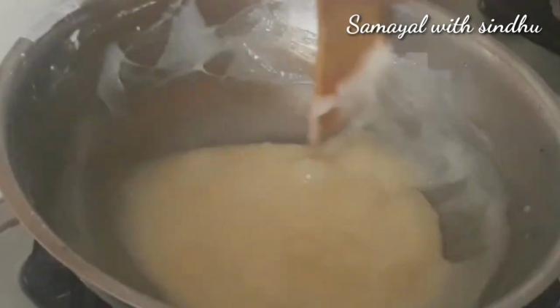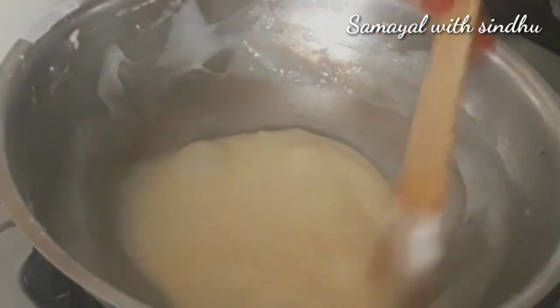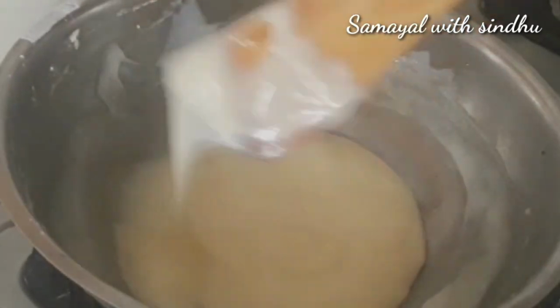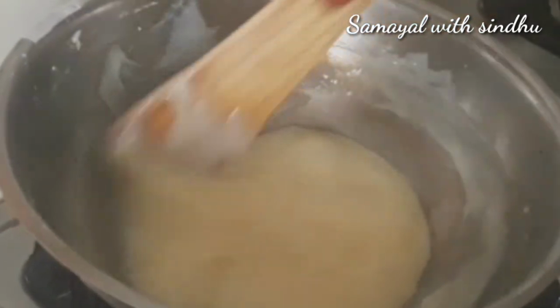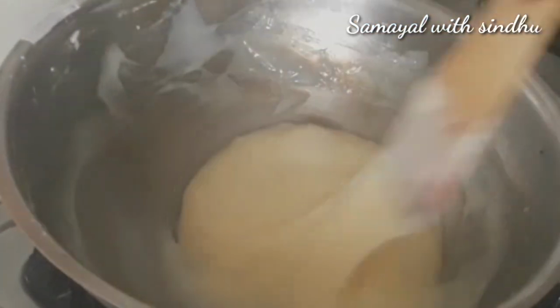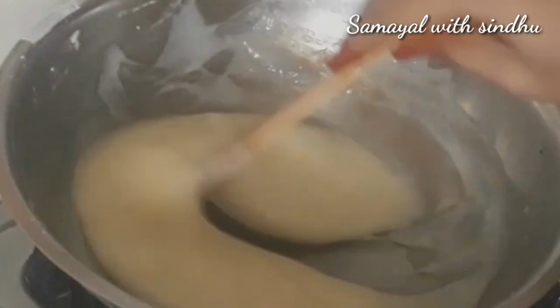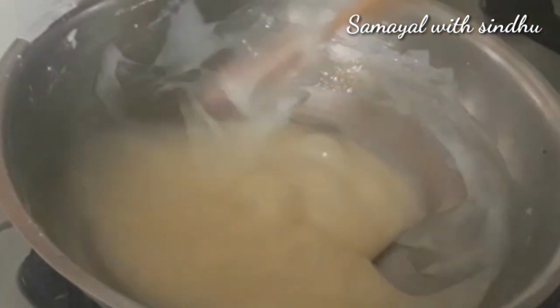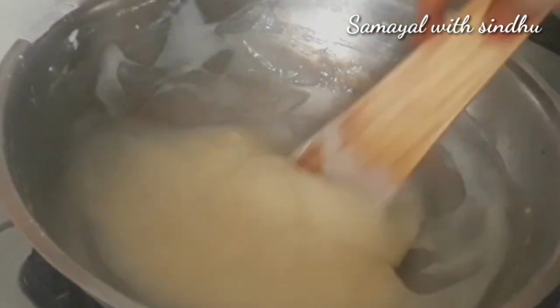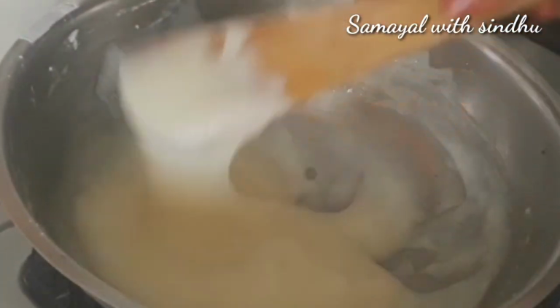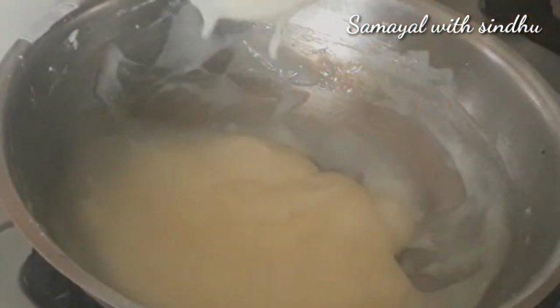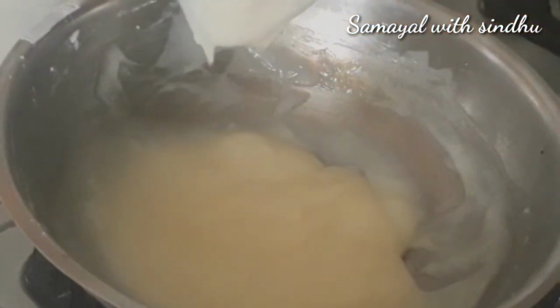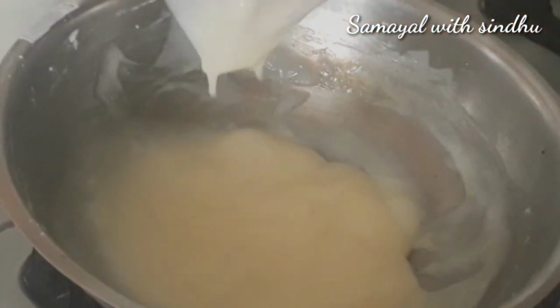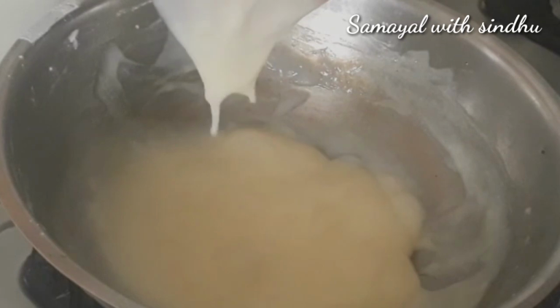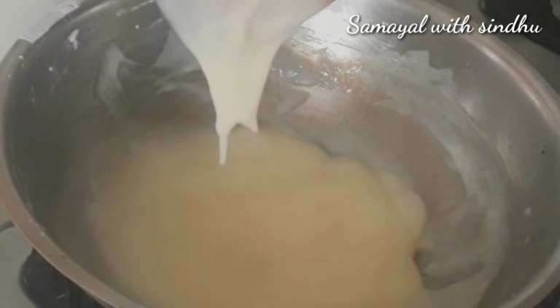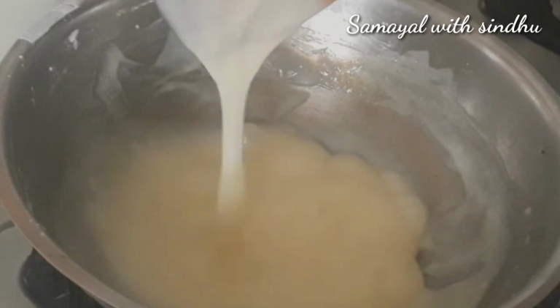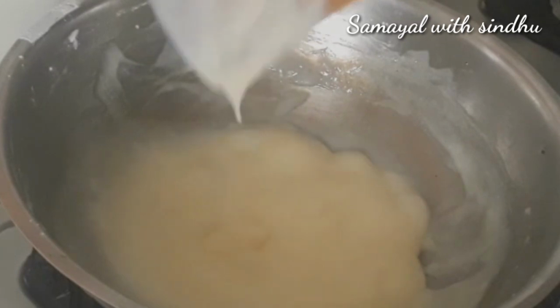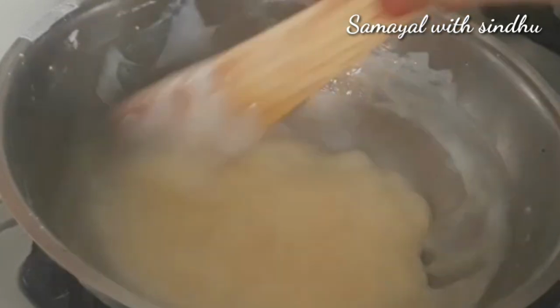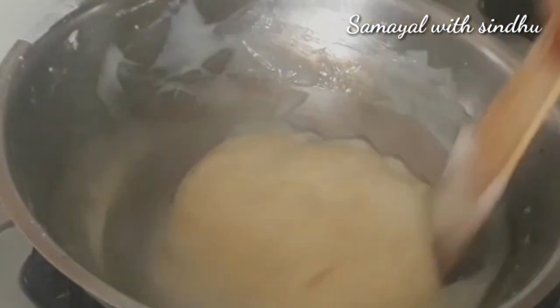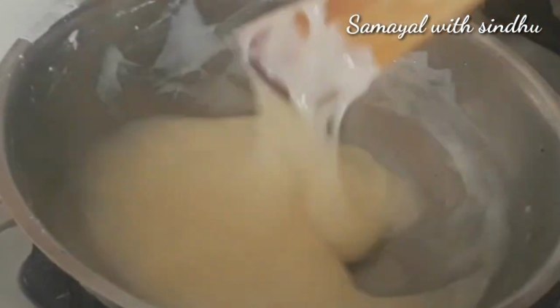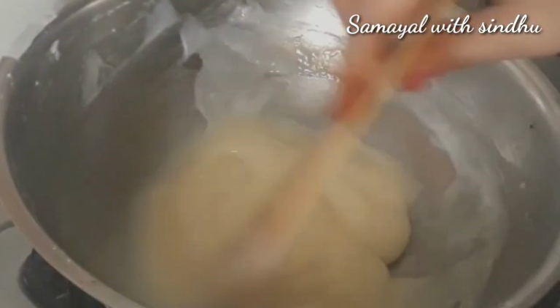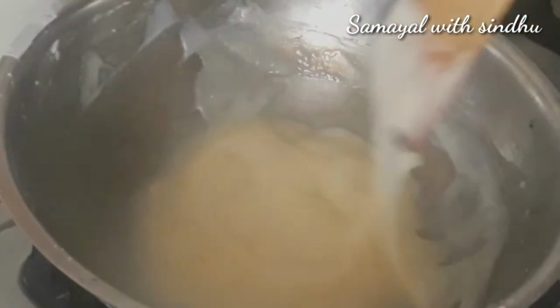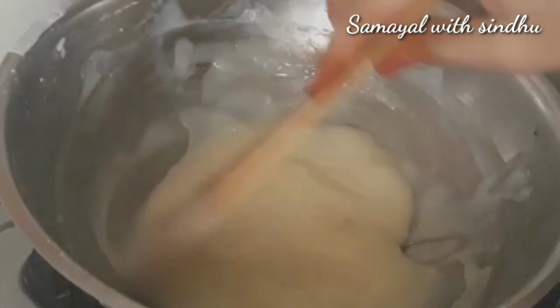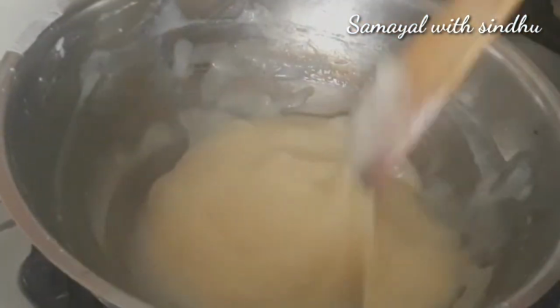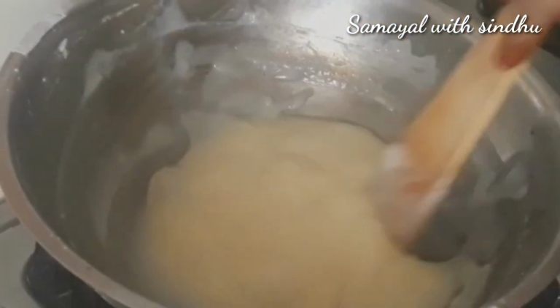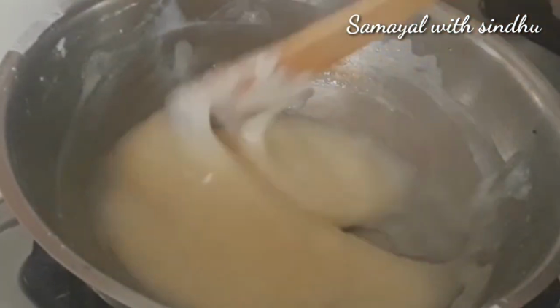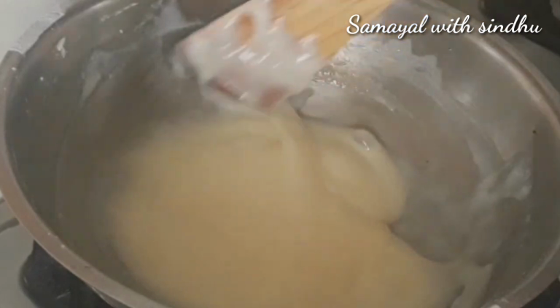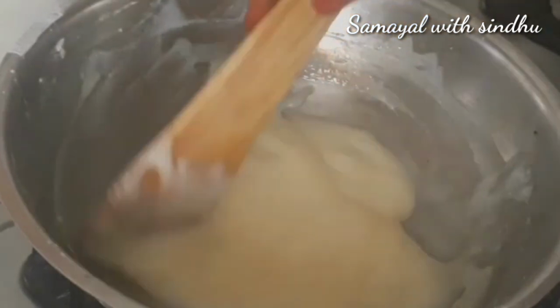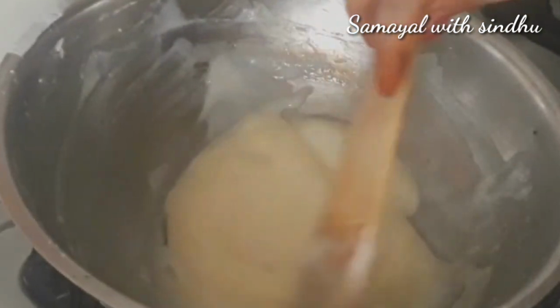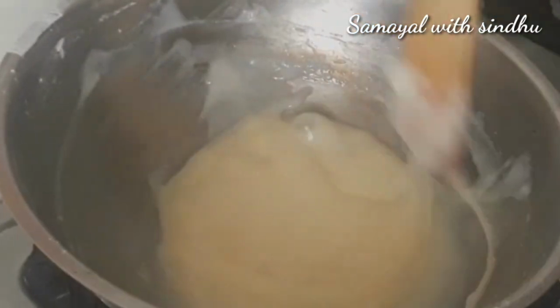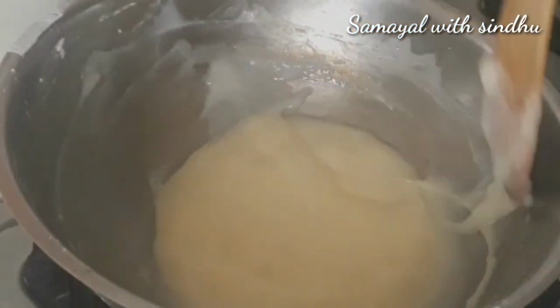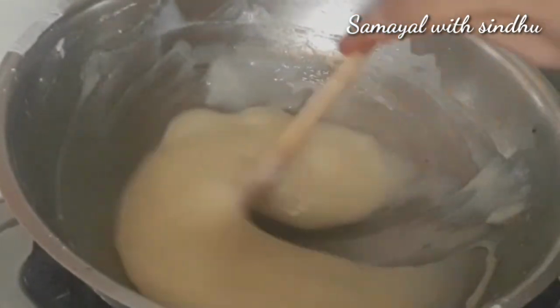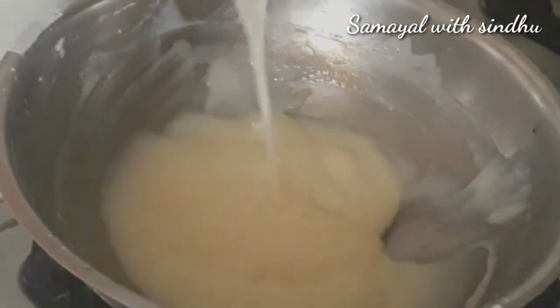Check the consistency of the mixture in the pan — you want it to form a ball. Once it reaches that stage, transfer the ball from the pan.